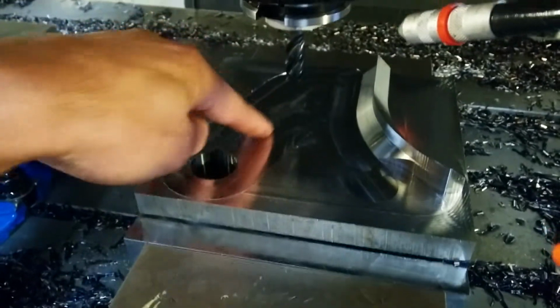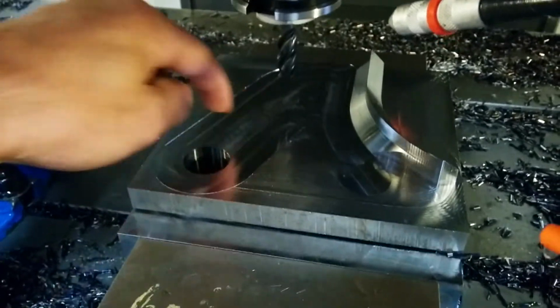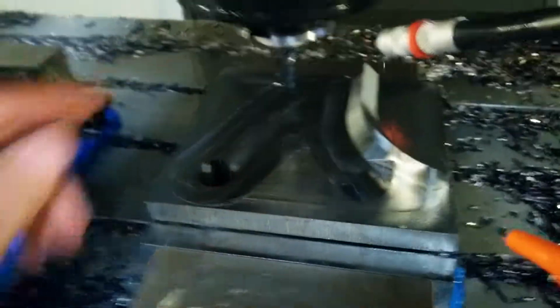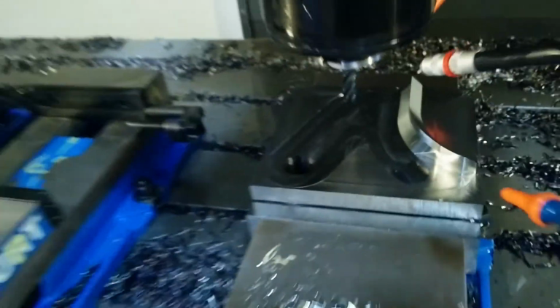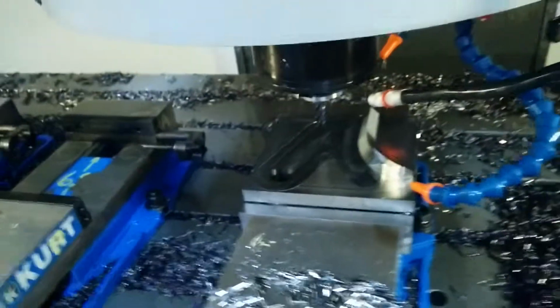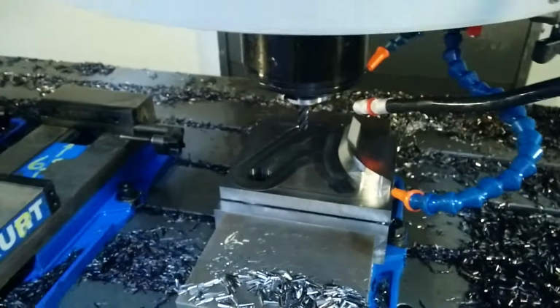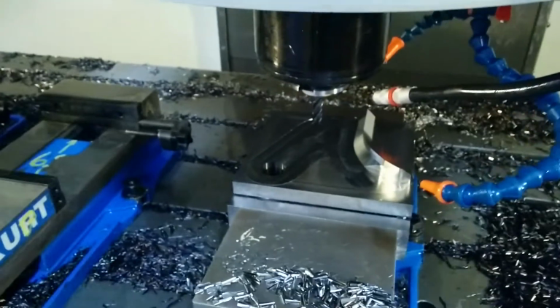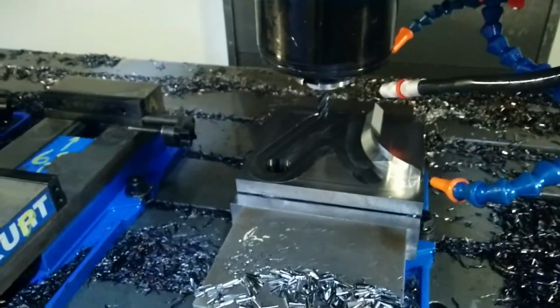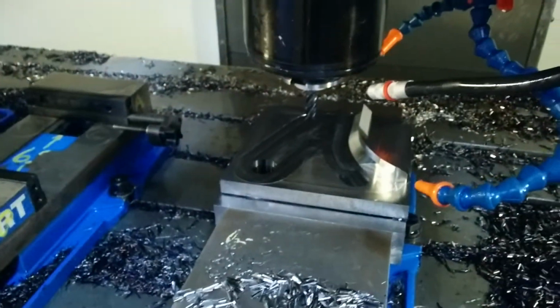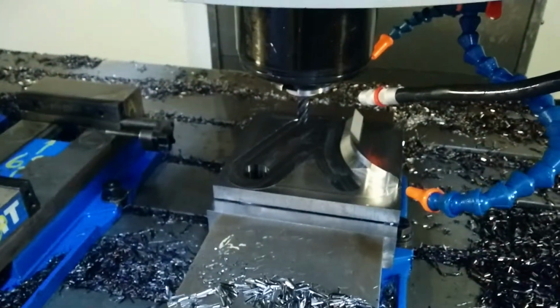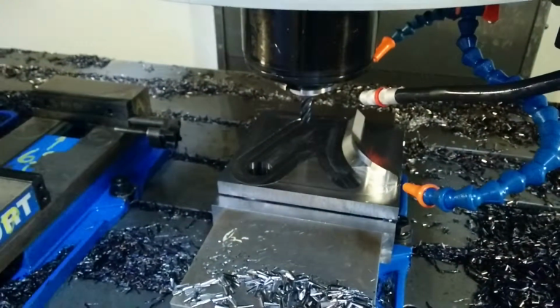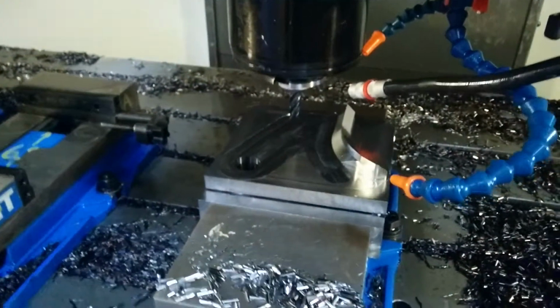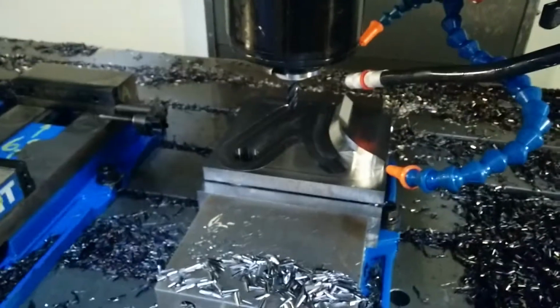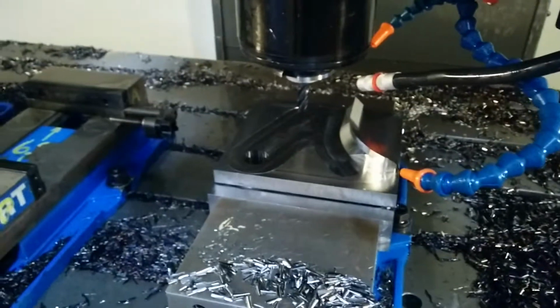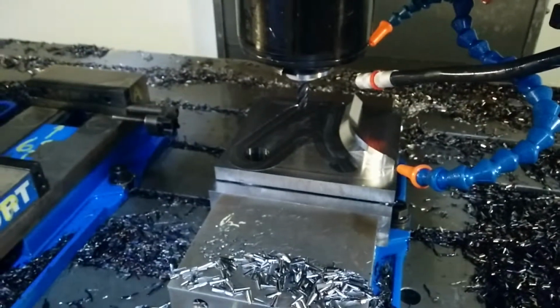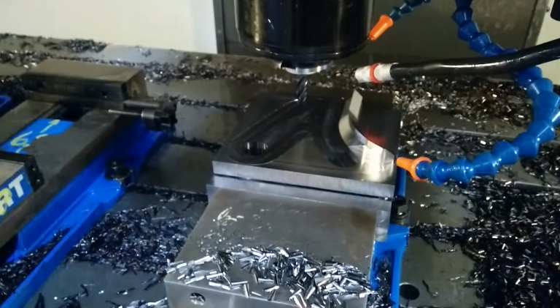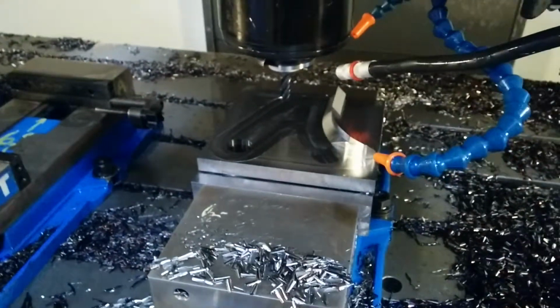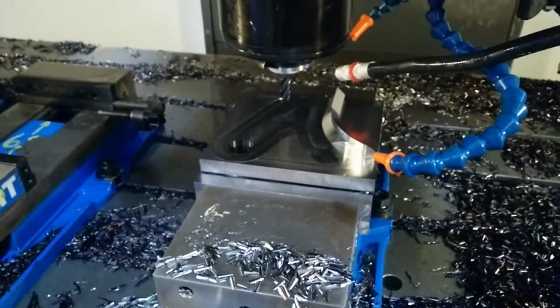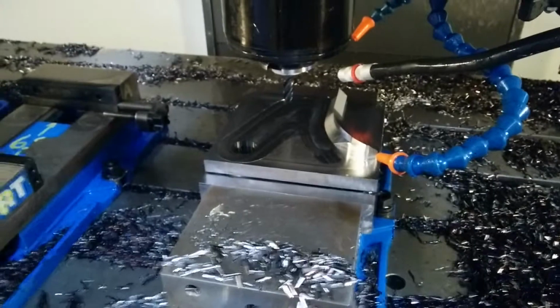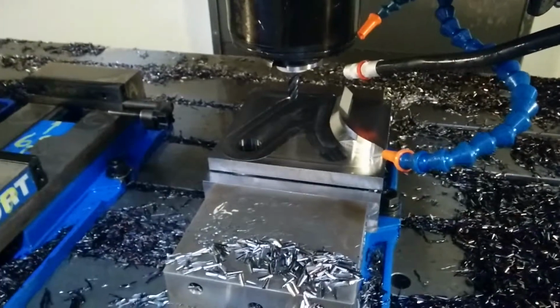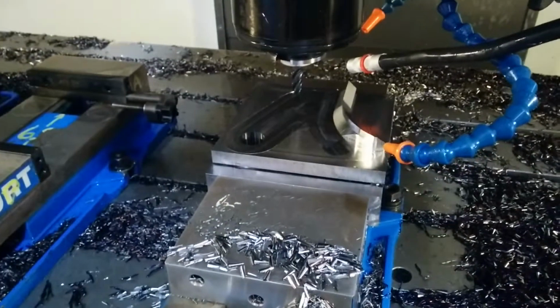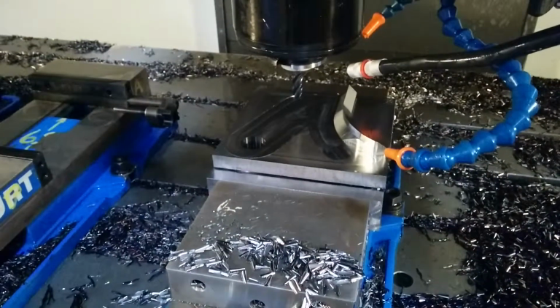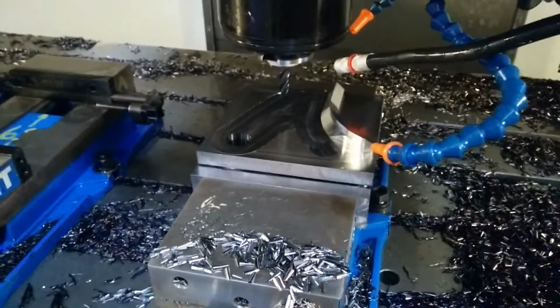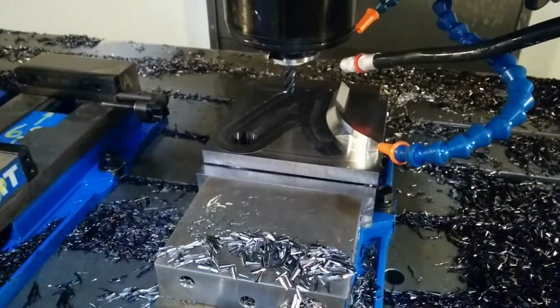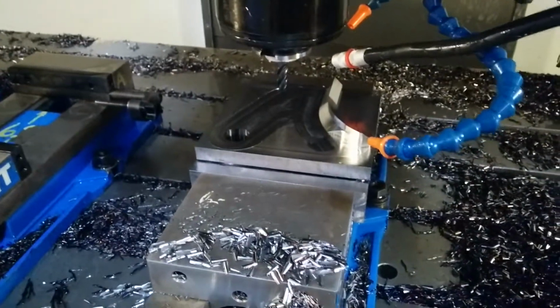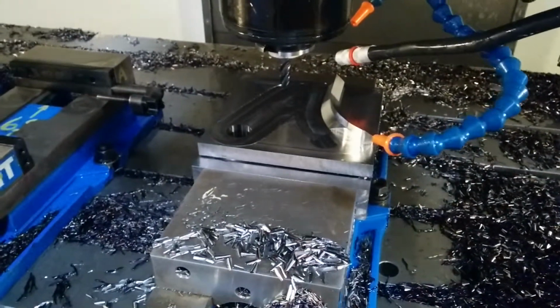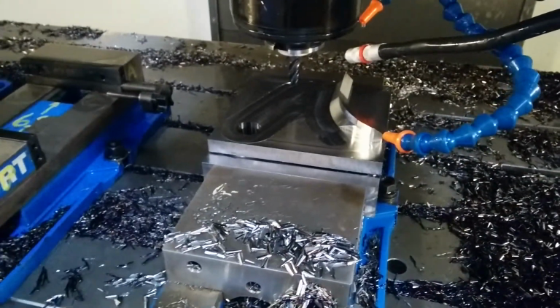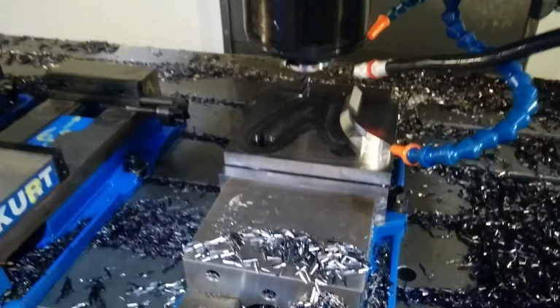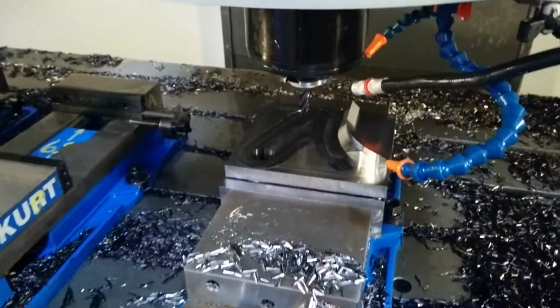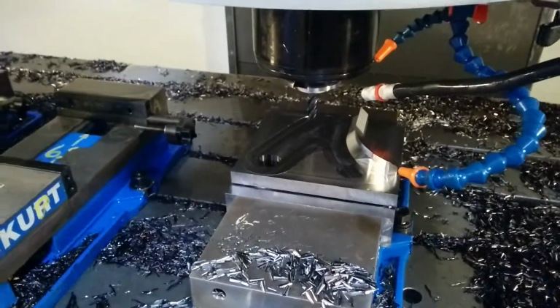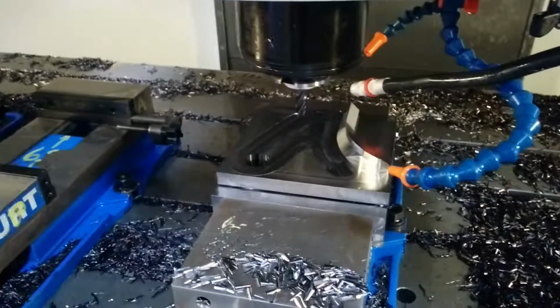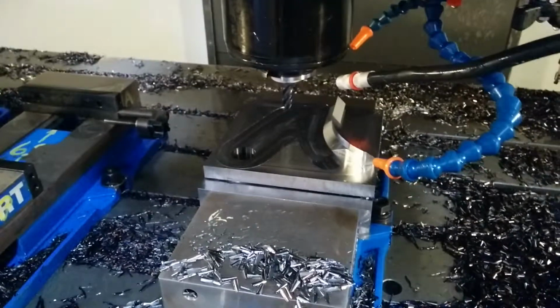It's going to go down pretty close to half an inch, then it's going to ramp up the RPM. It's going to pause and then start moving at about 319 inches a minute at pretty close to 8,000 RPM.